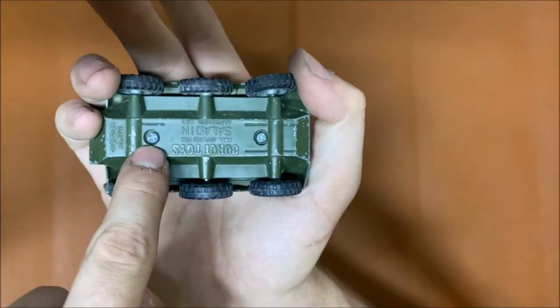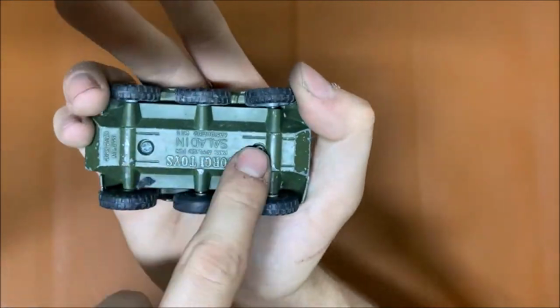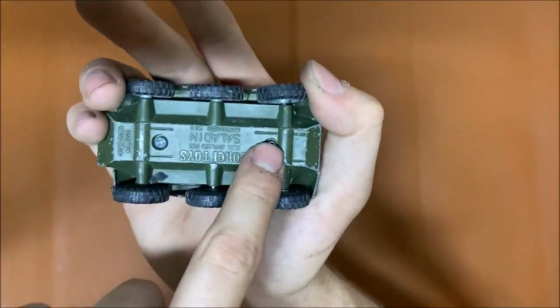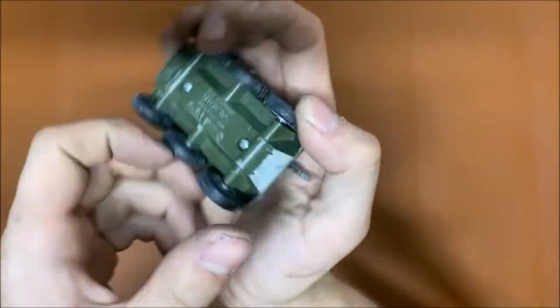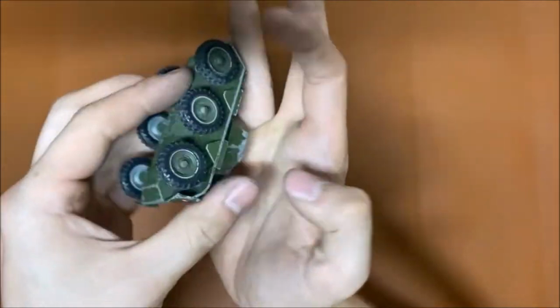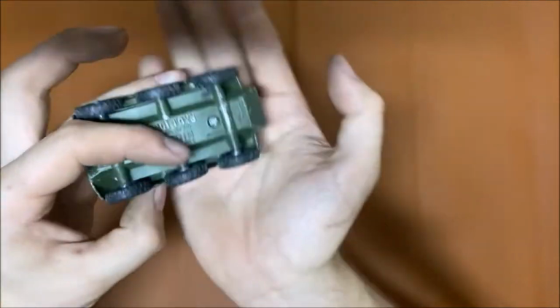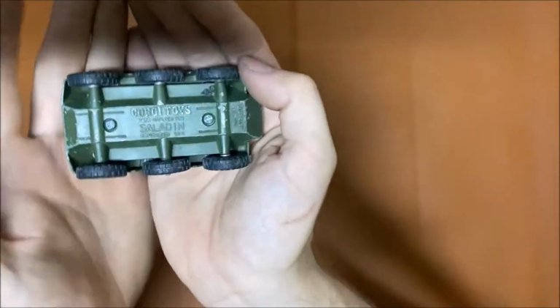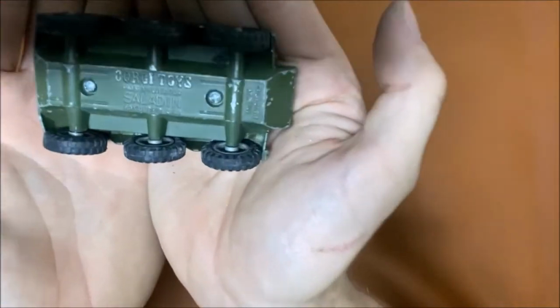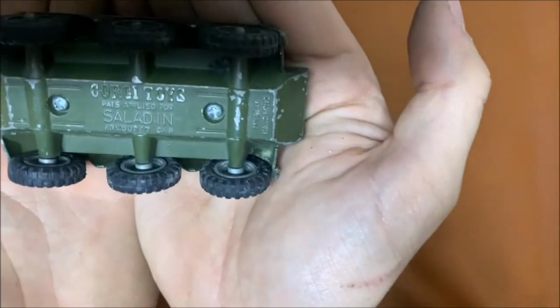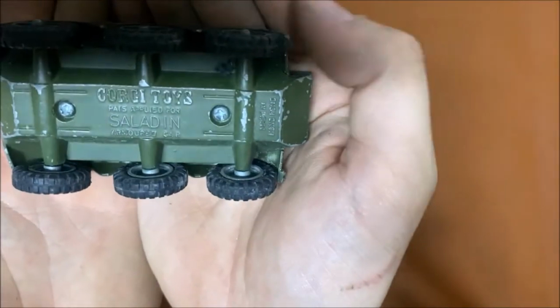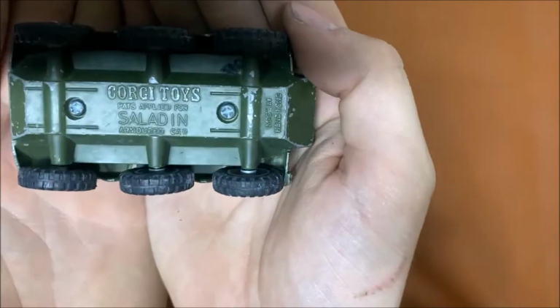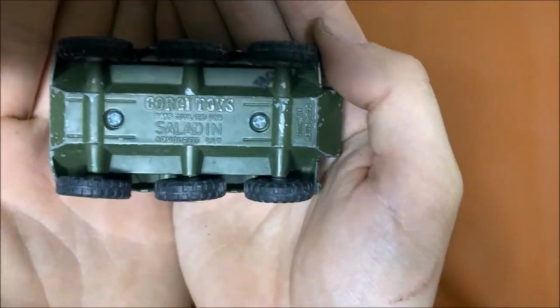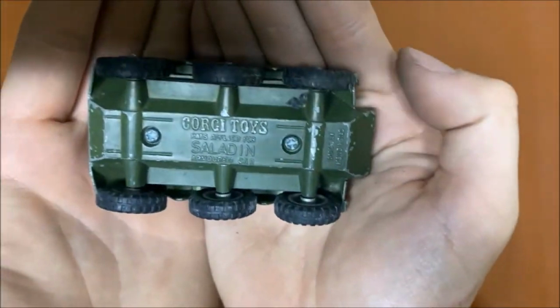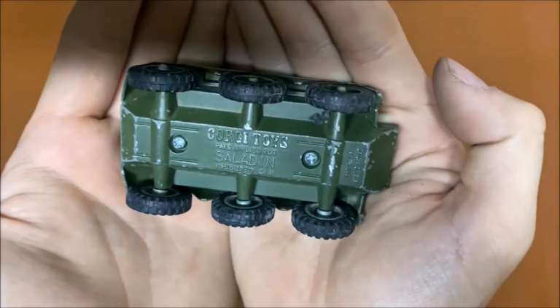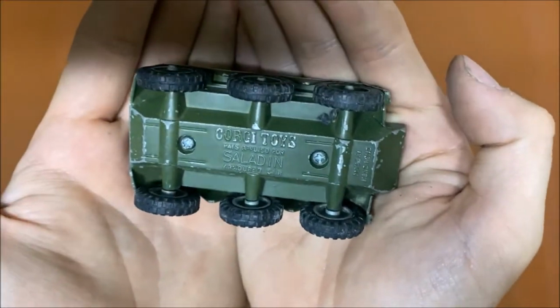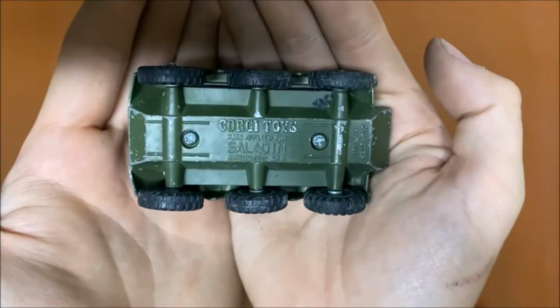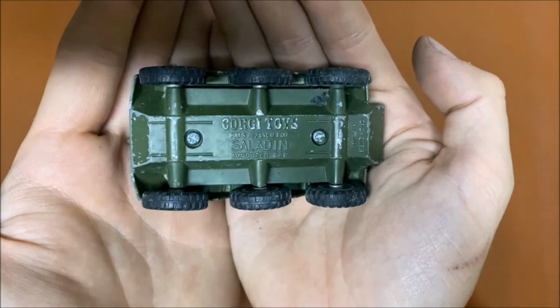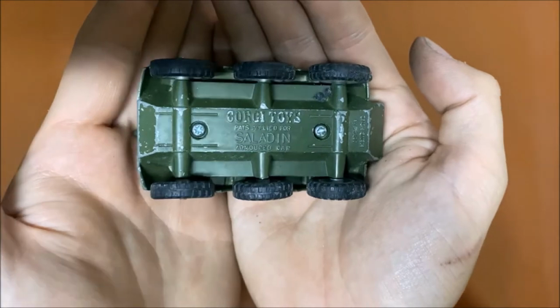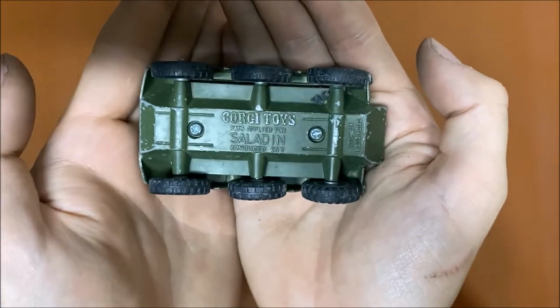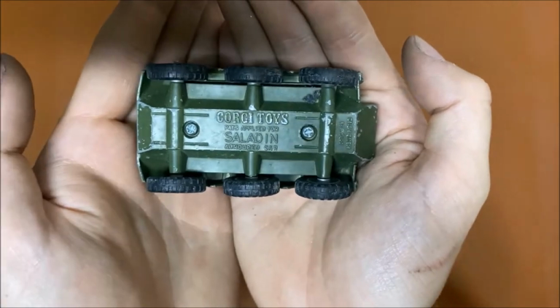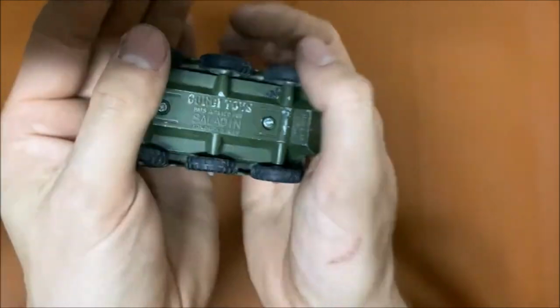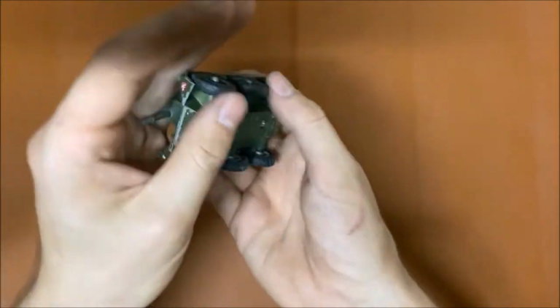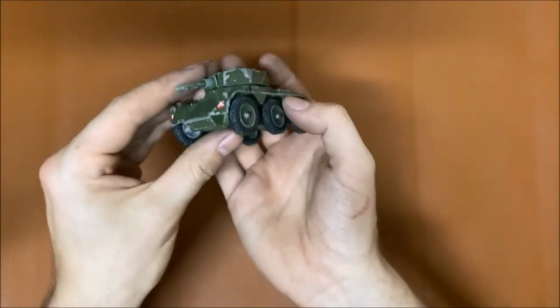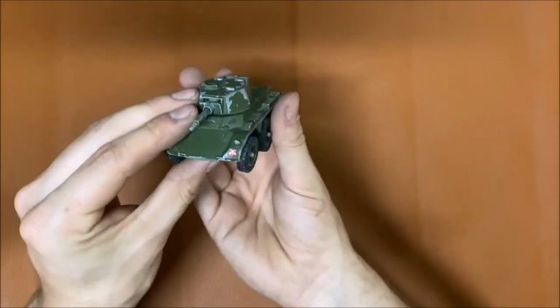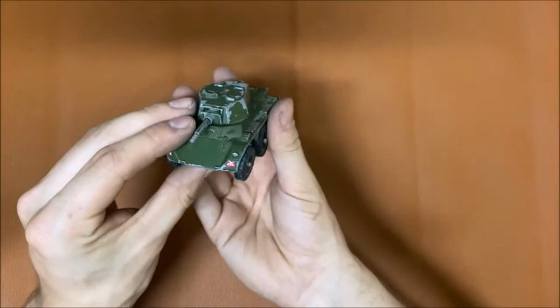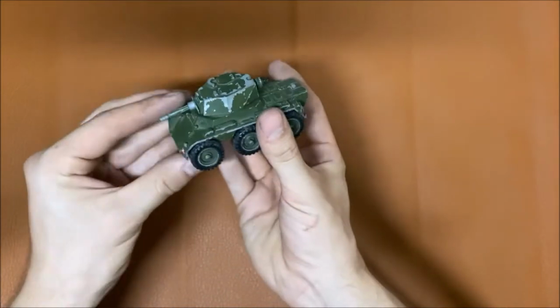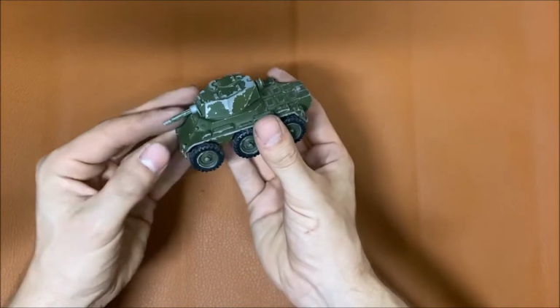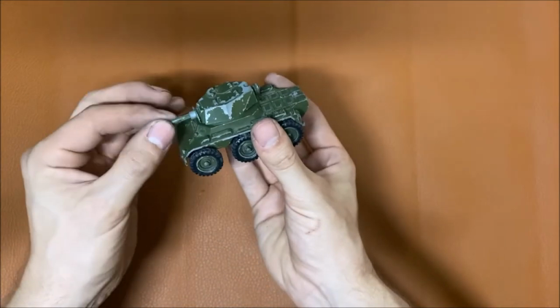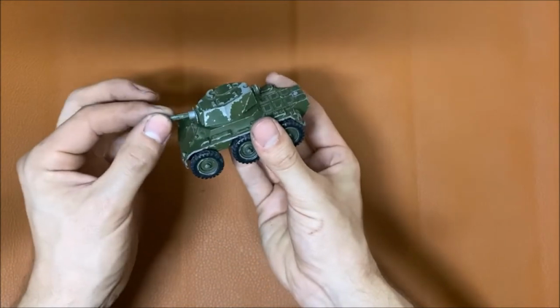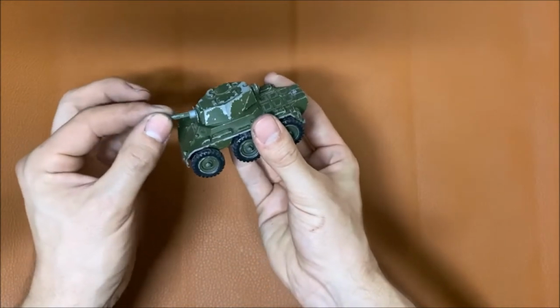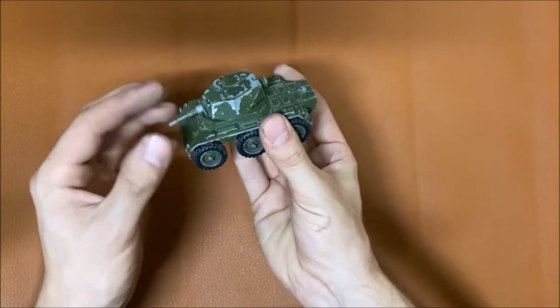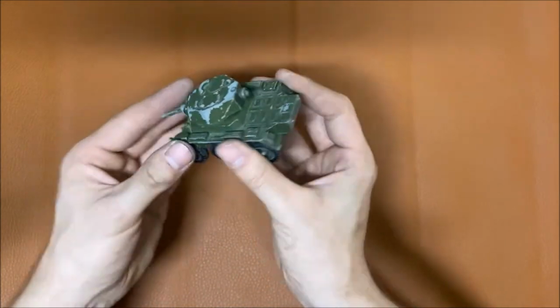As you can see, it has some Philip head screws. I think it's called Philip head — I don't really know. So I don't actually need my drill for this one.